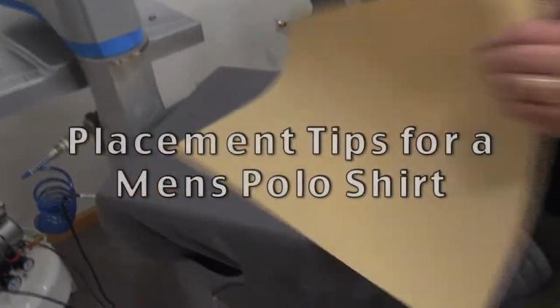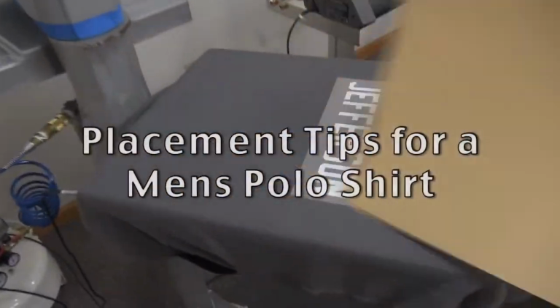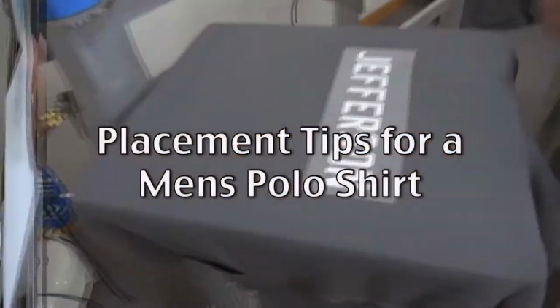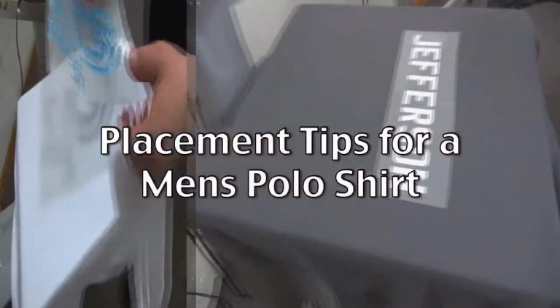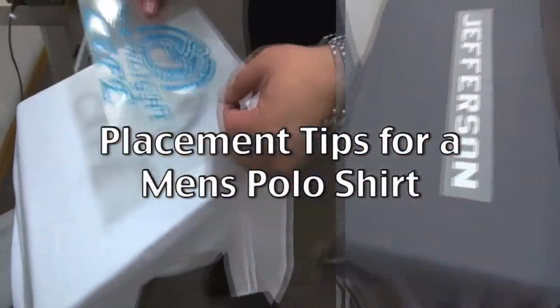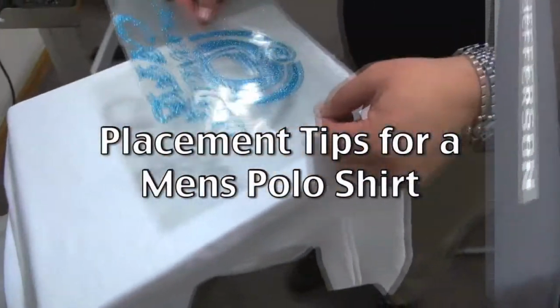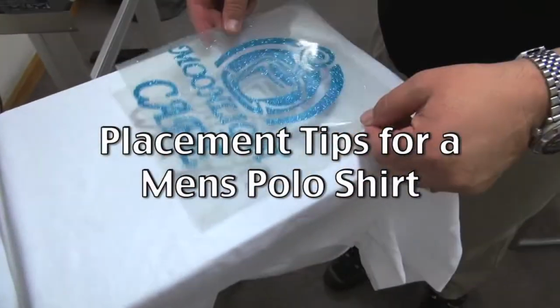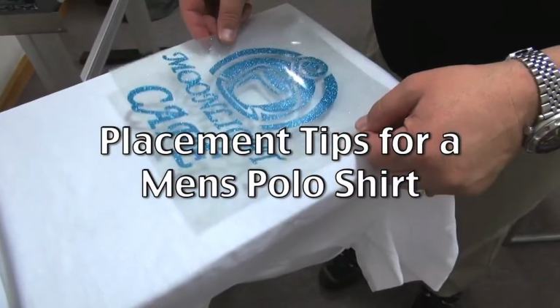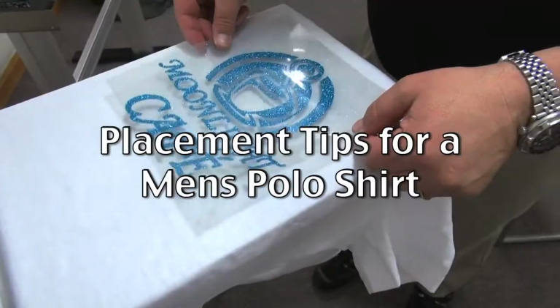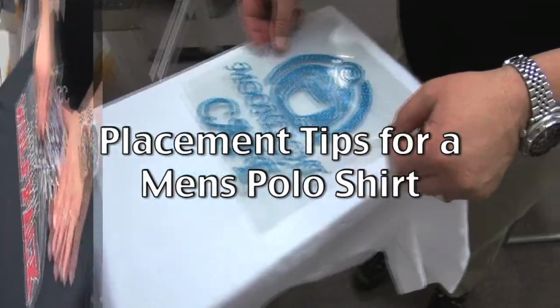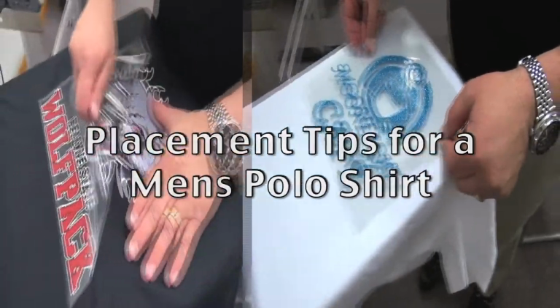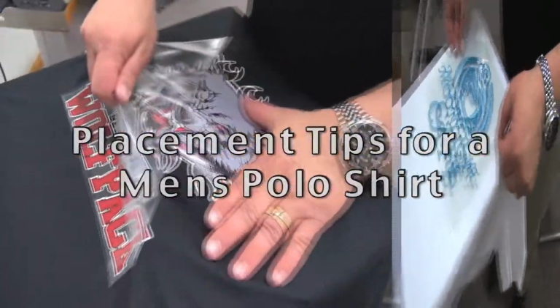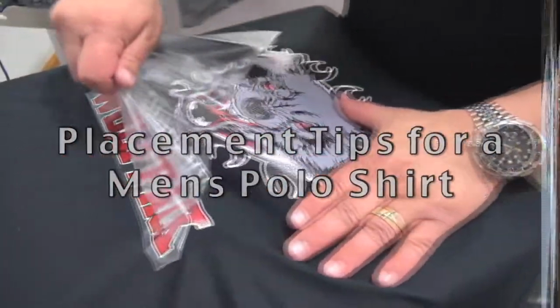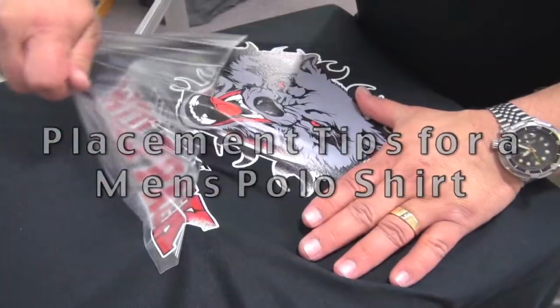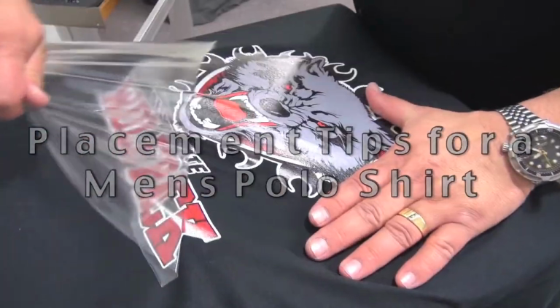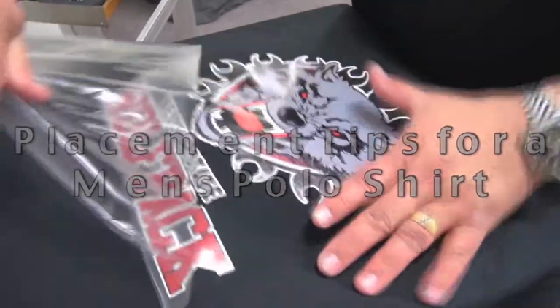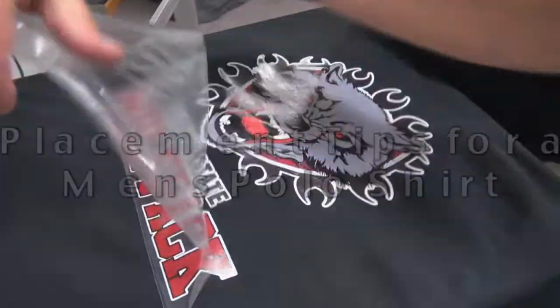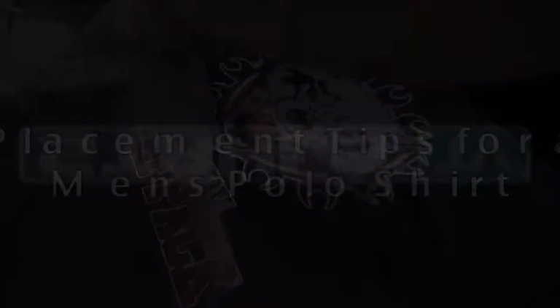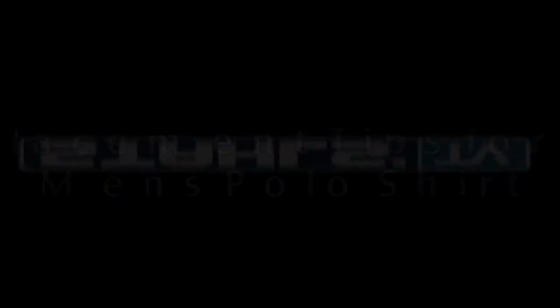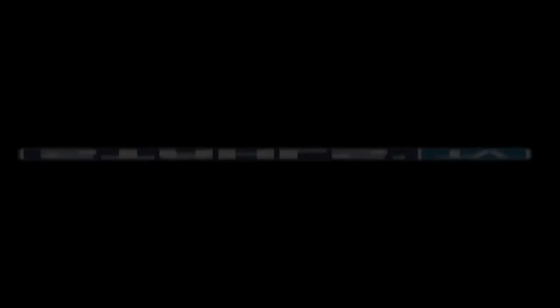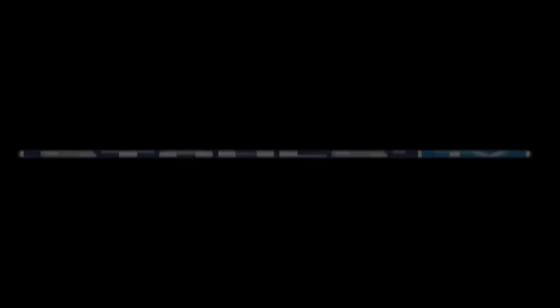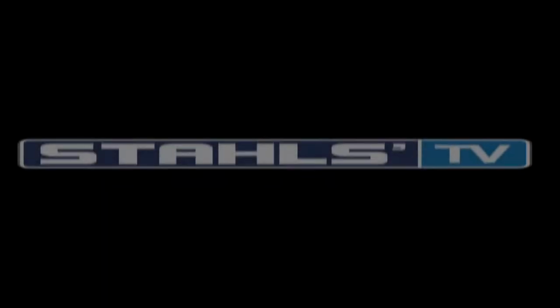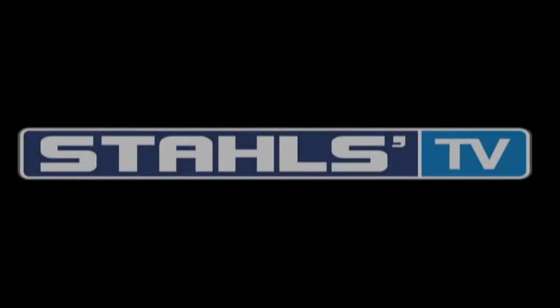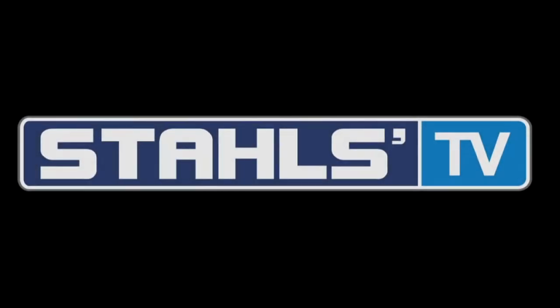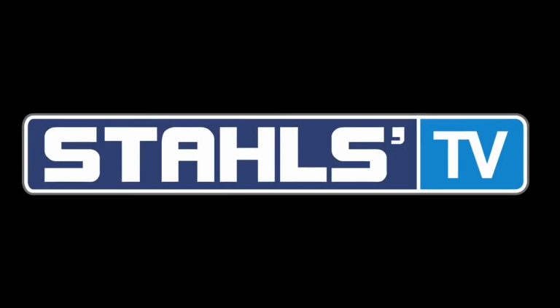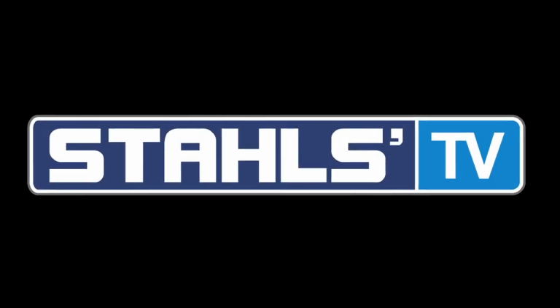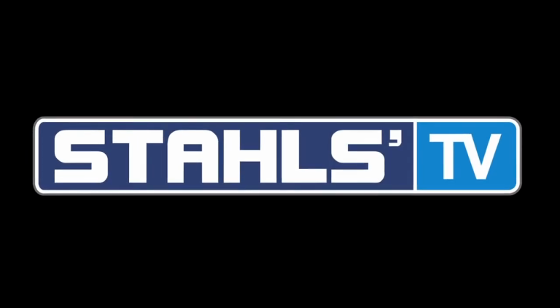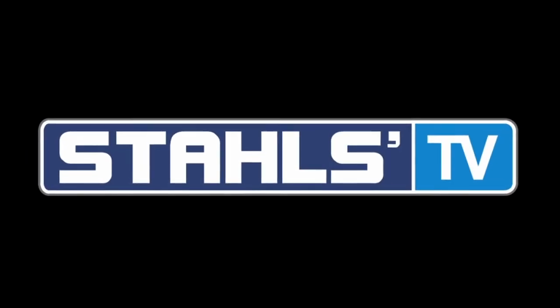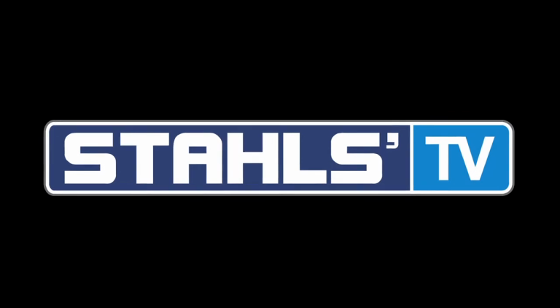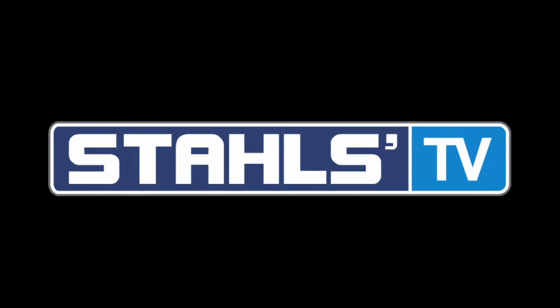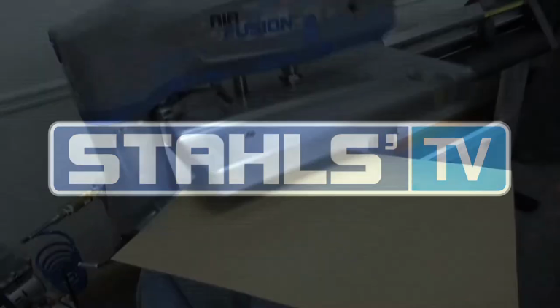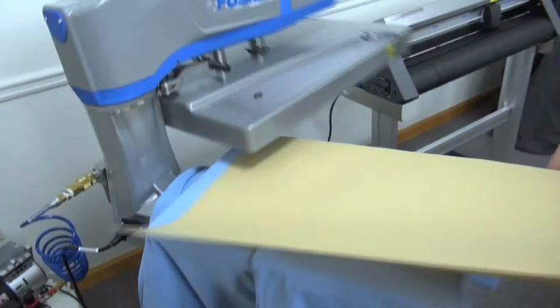Proper placement of left chest logos doesn't need to be difficult. In this video tutorial we'll teach you proper placement of a left chest logo on a men's polo shirt.